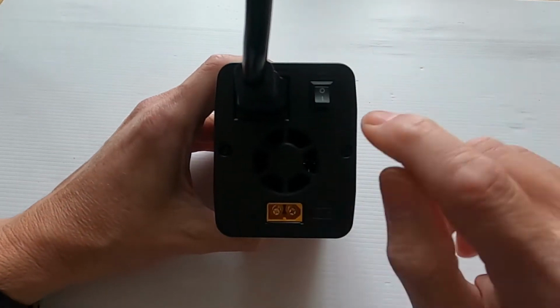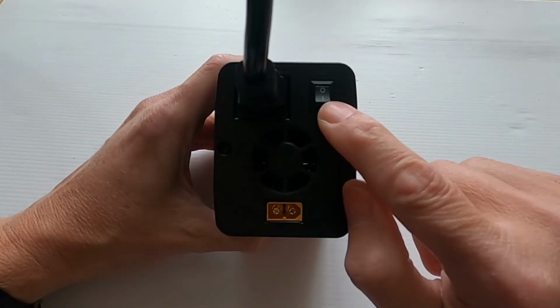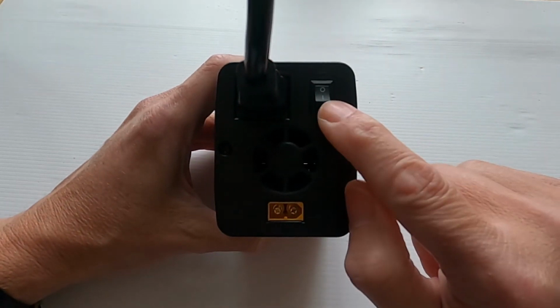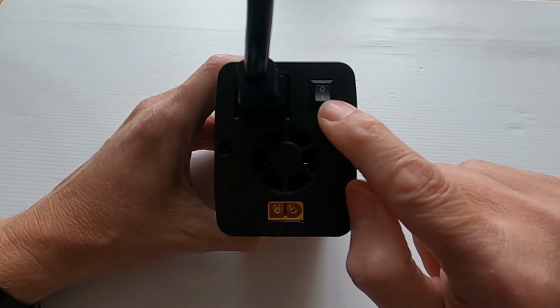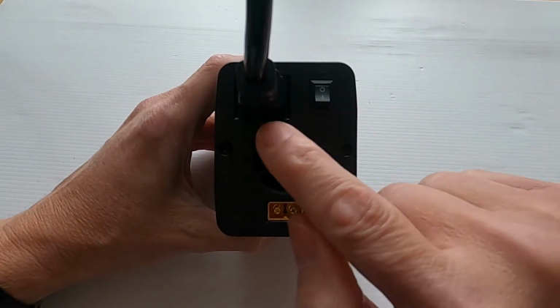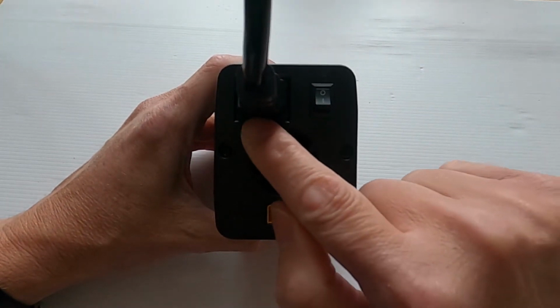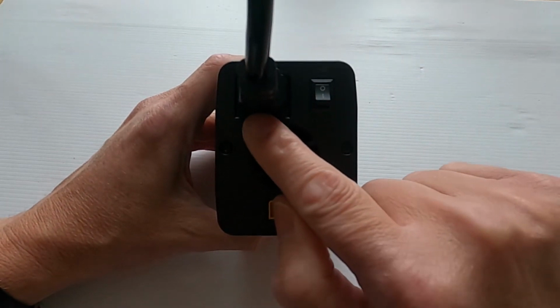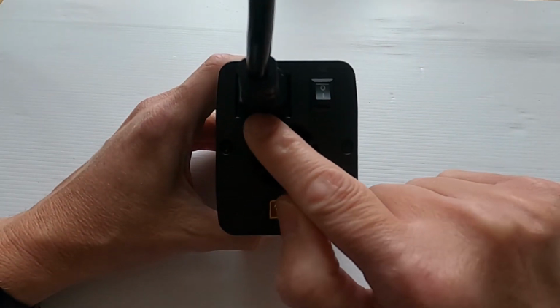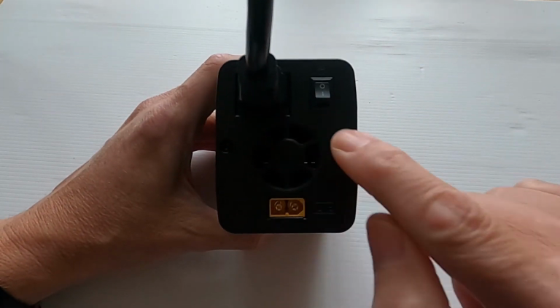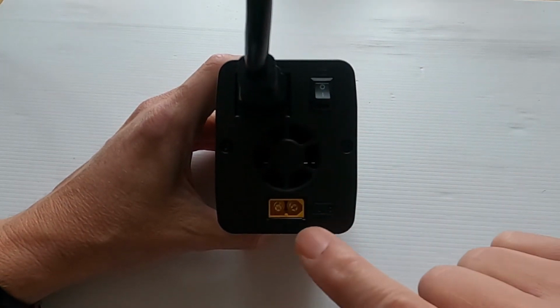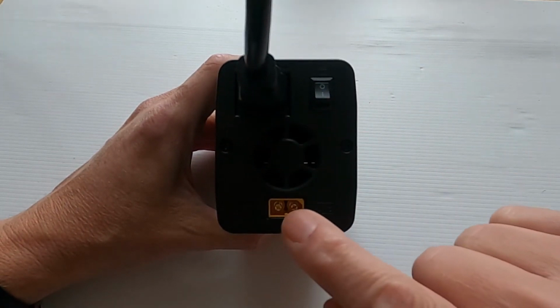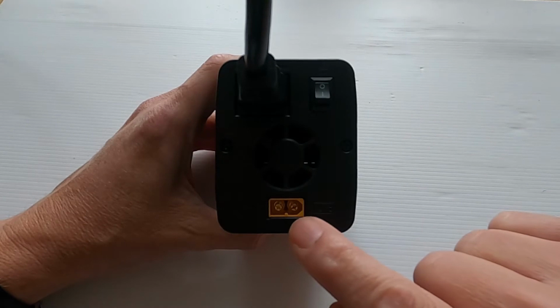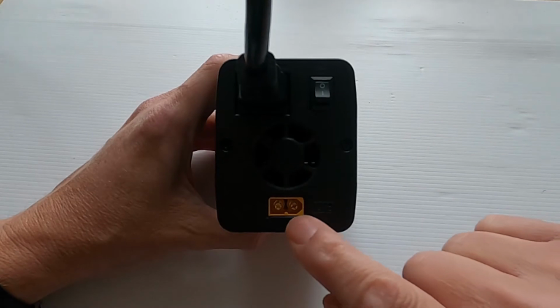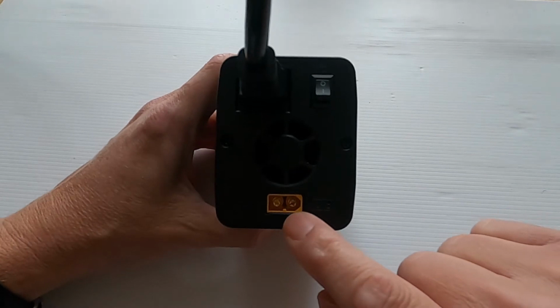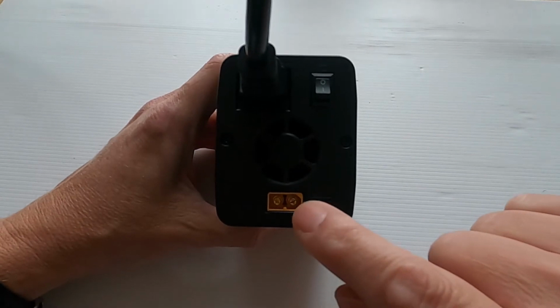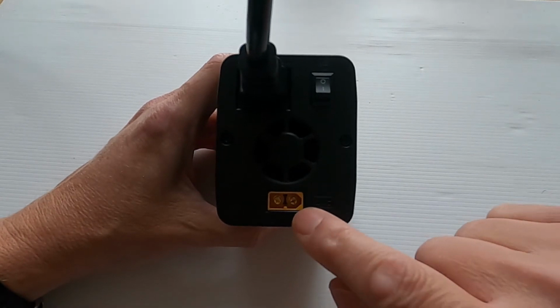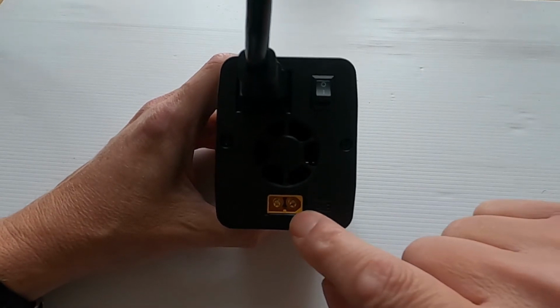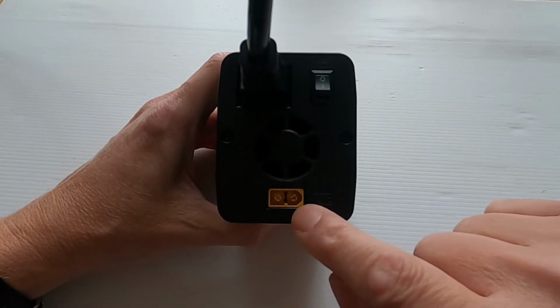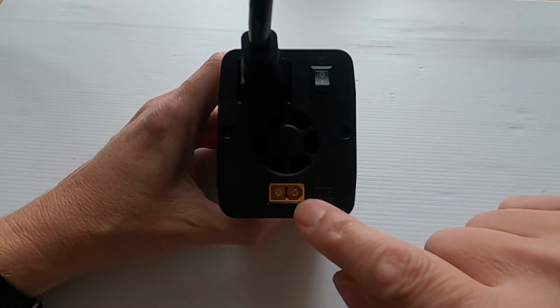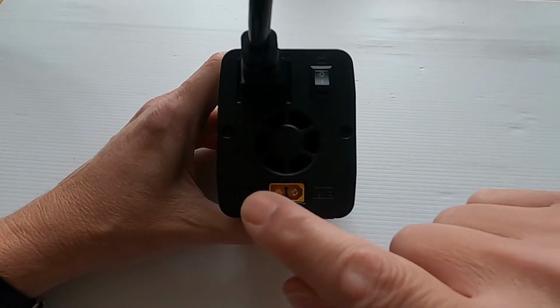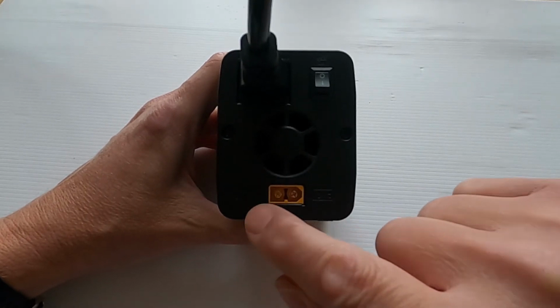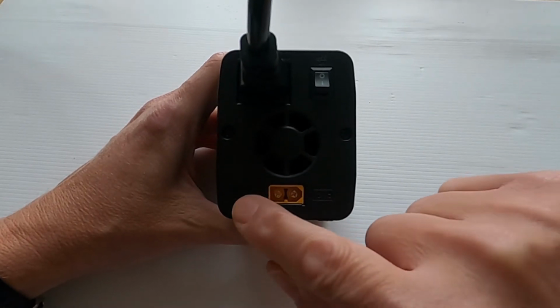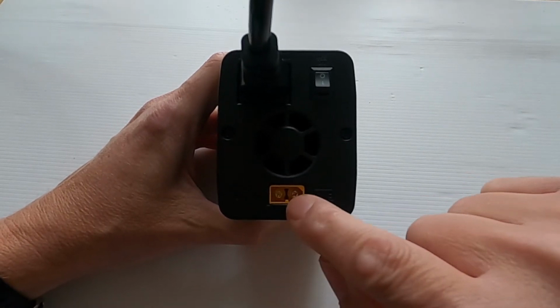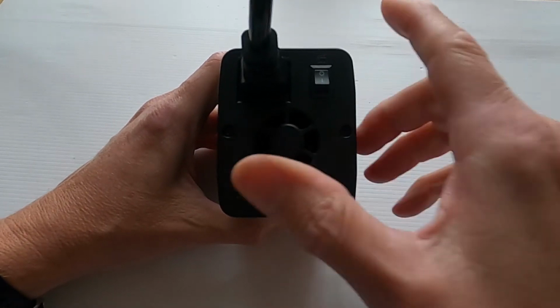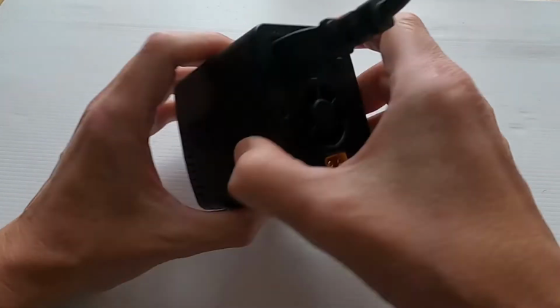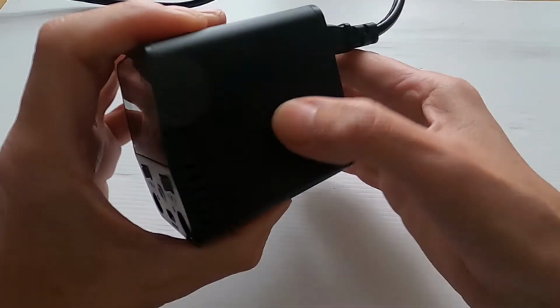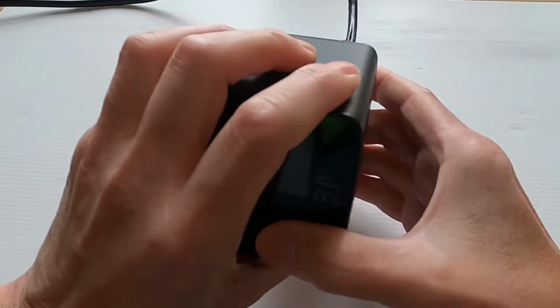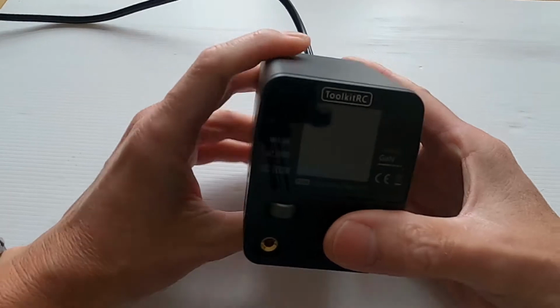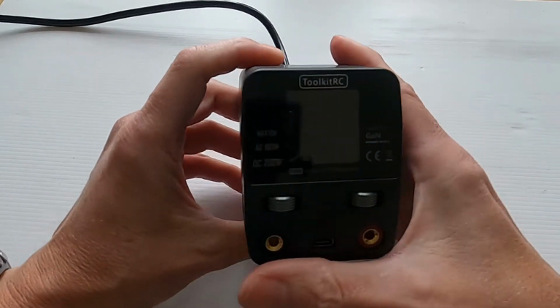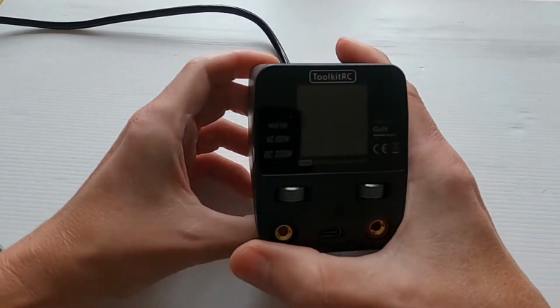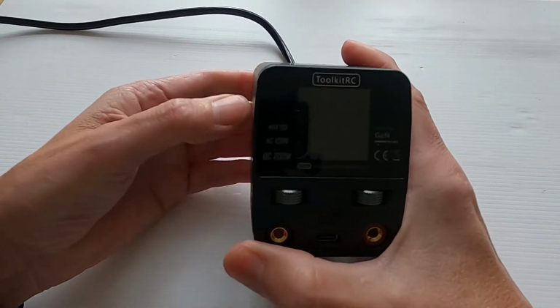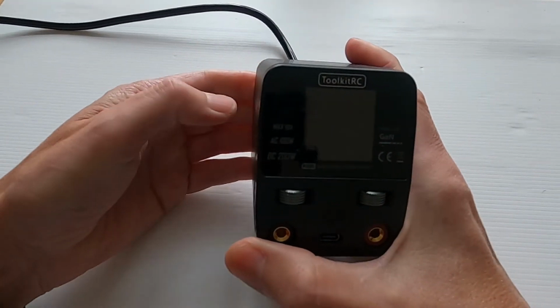At the back we have the AC on and off switch, we've got the AC input, and we've got the DC input which is an XT60. It can do 7 to 28 volts.